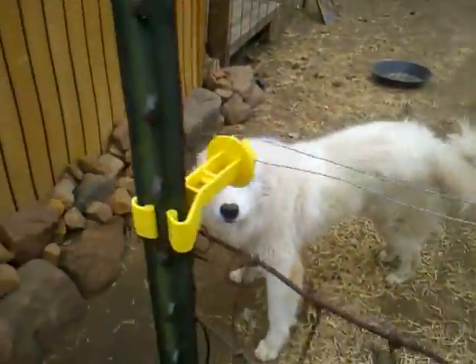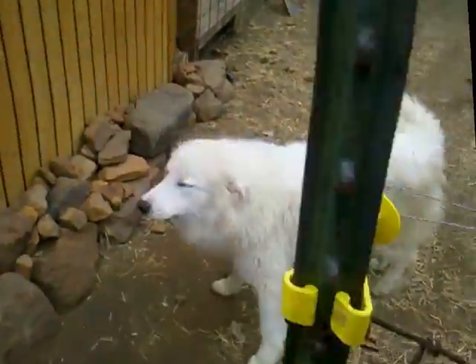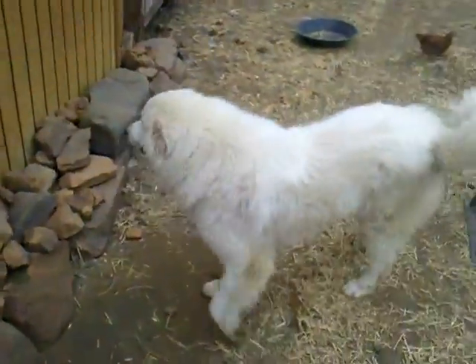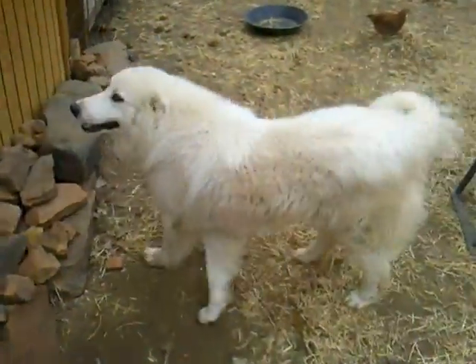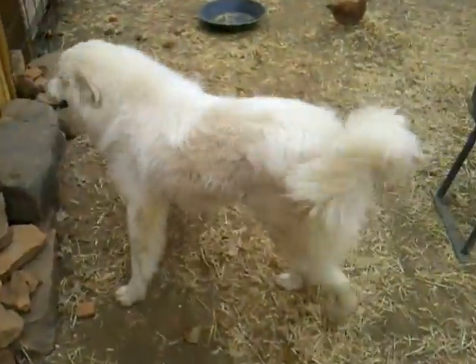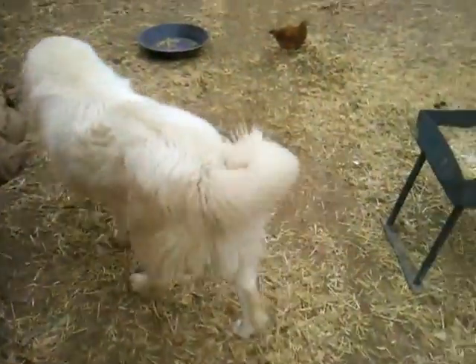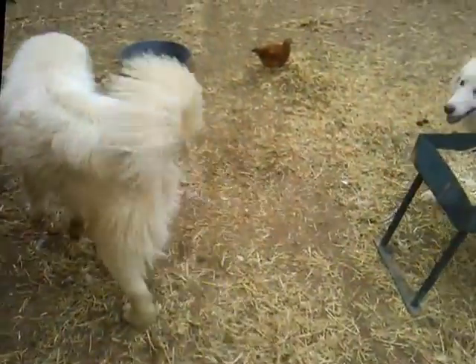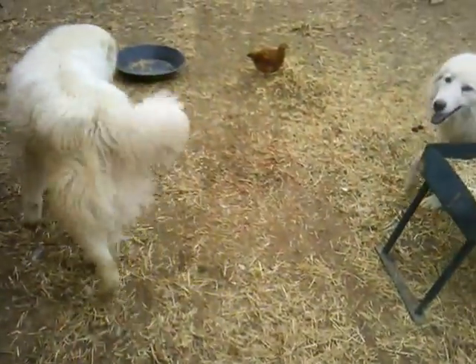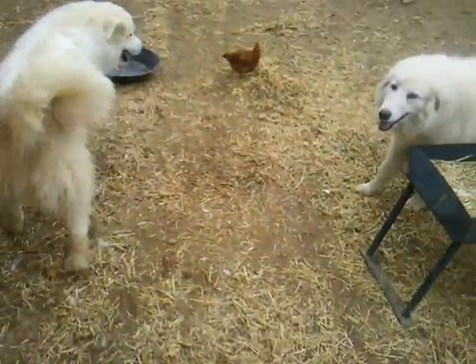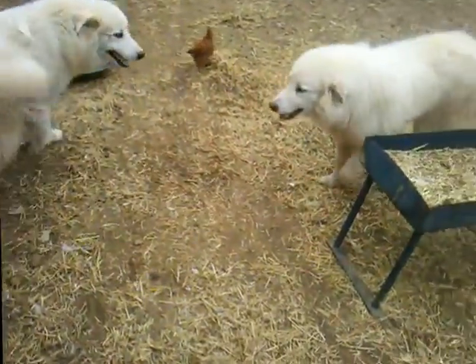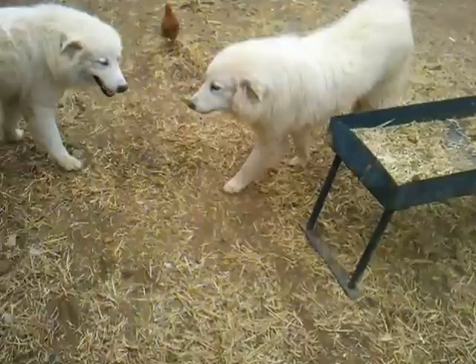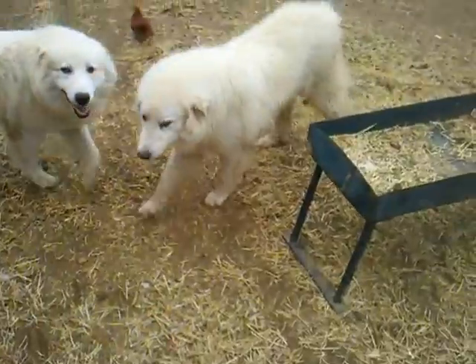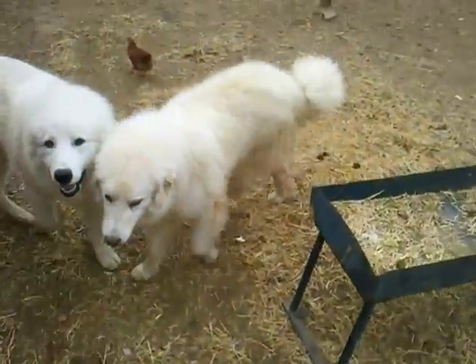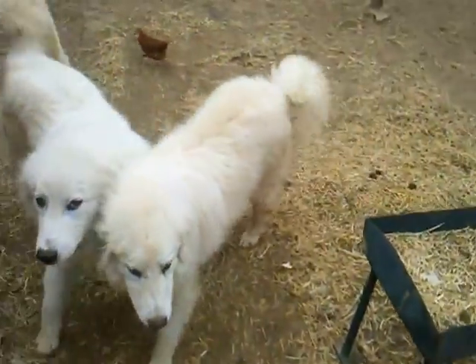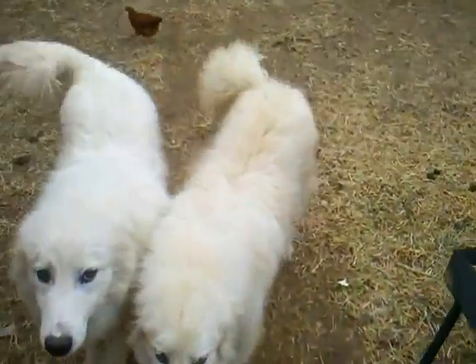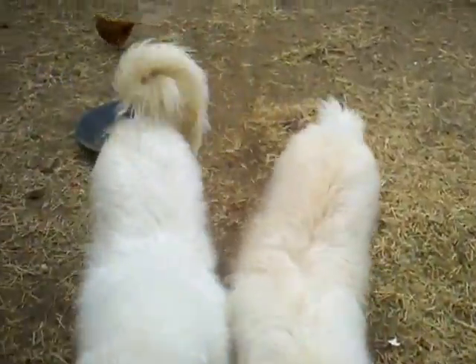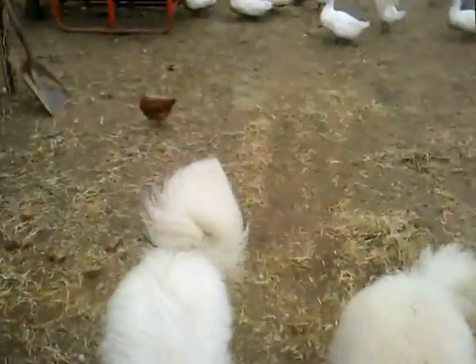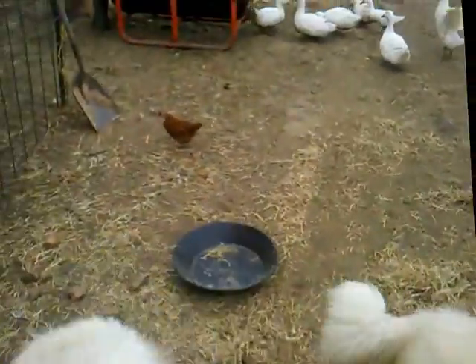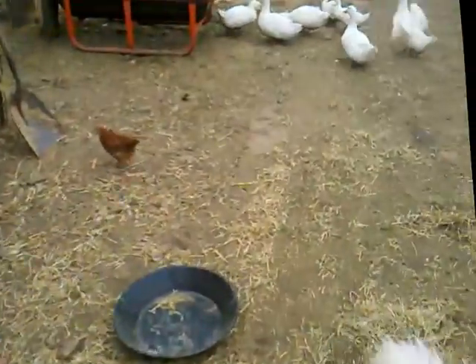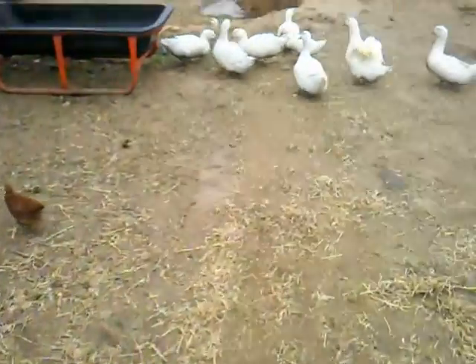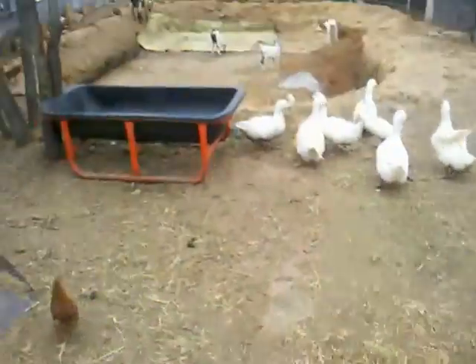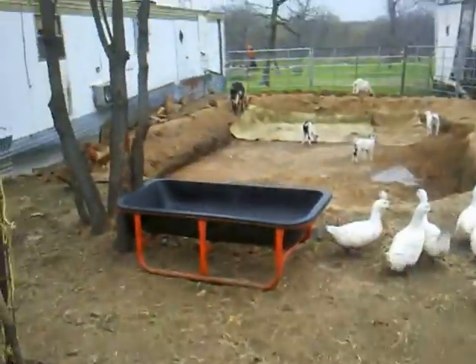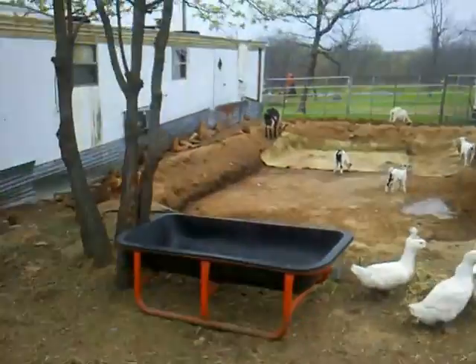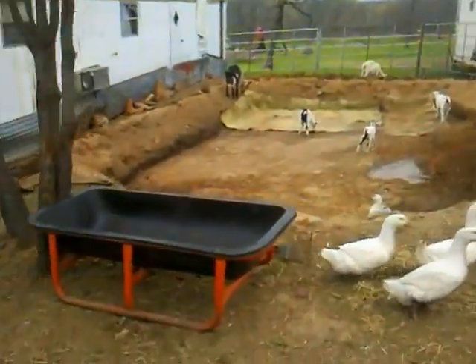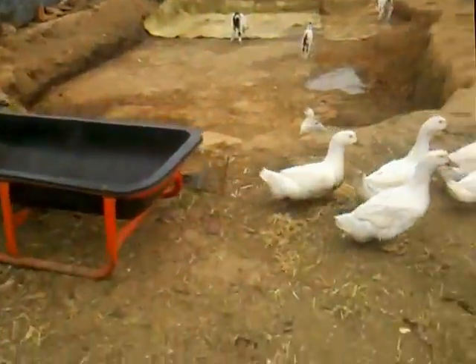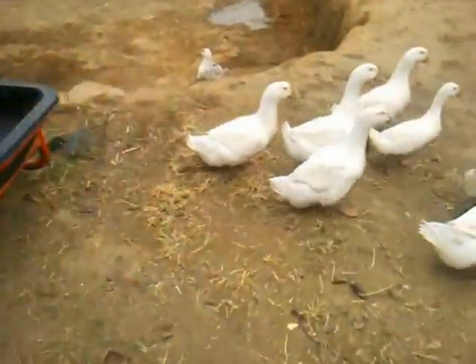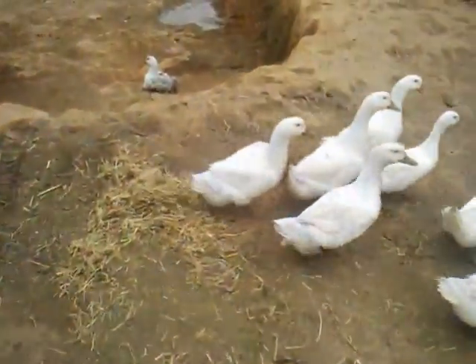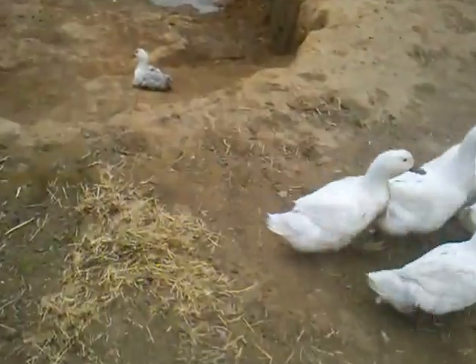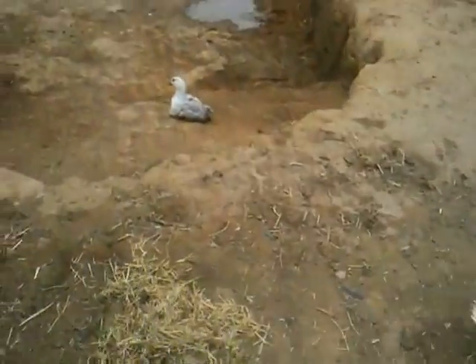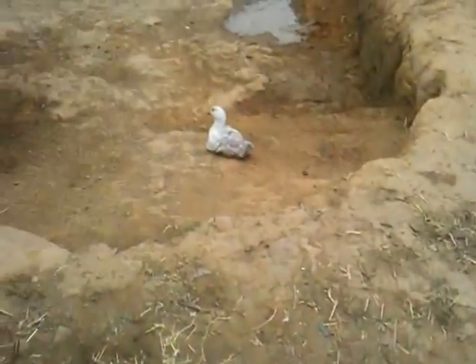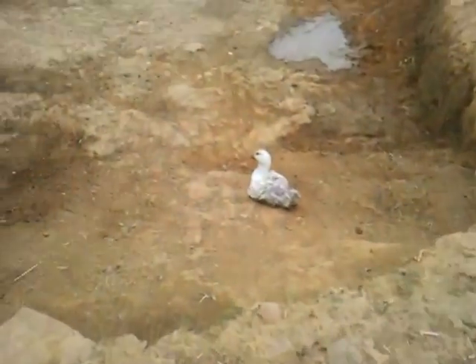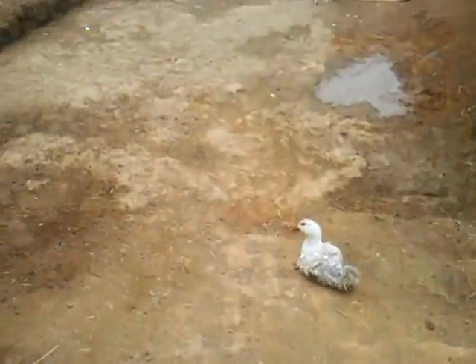Livestock guardian dogs. I've got a problem with coyotes, raccoons, anything that's going to eat your eggs or your chickens or your goats. Grab some dogs — they will take care of the problem.